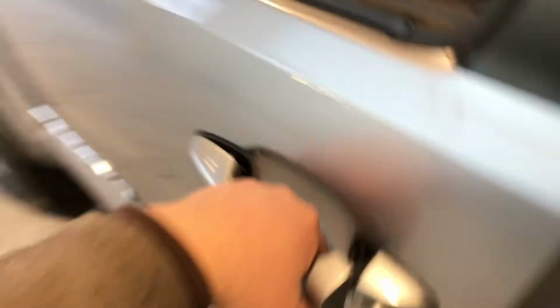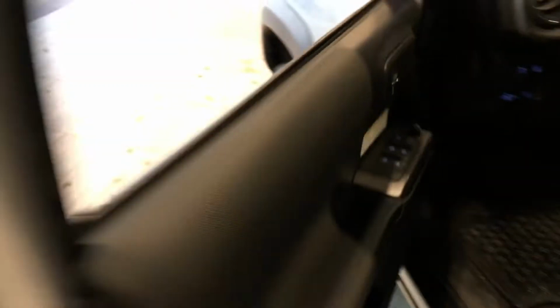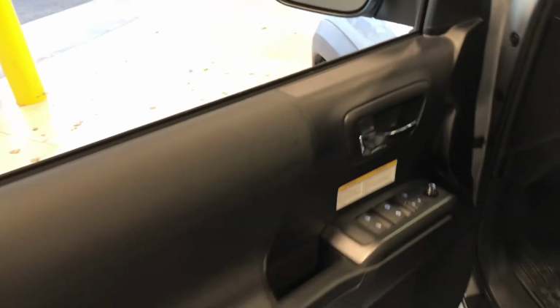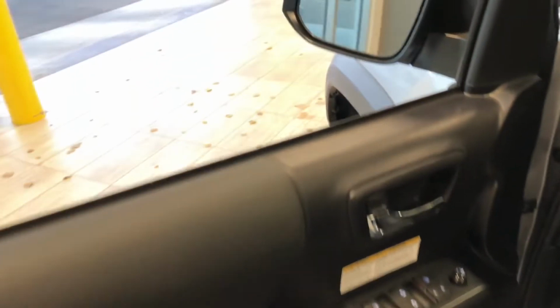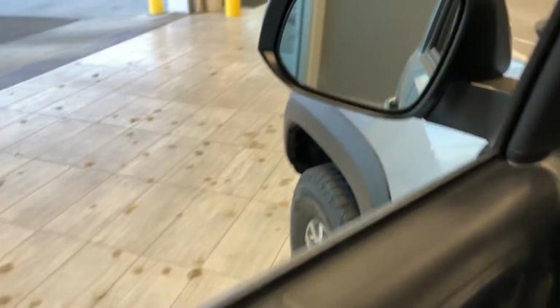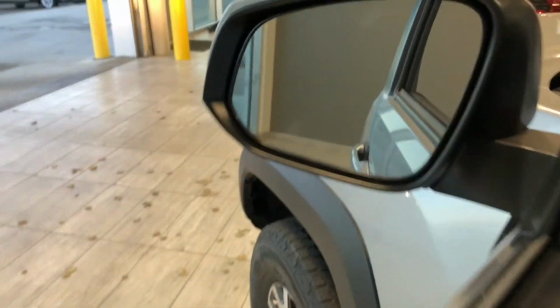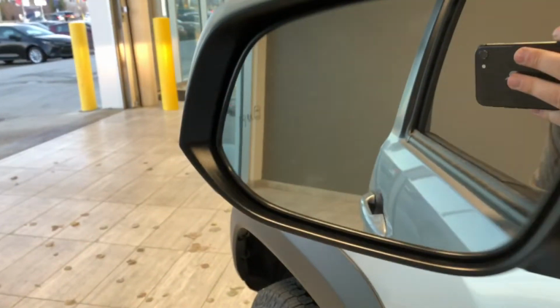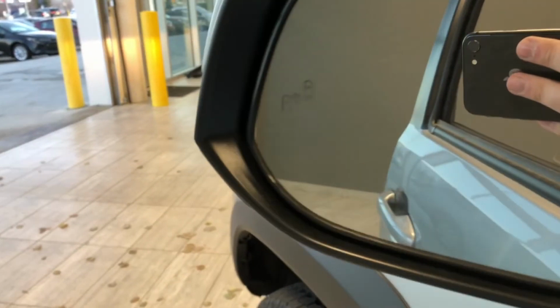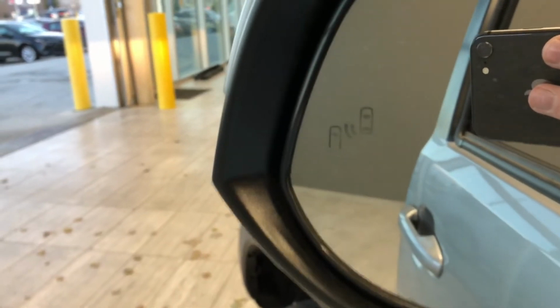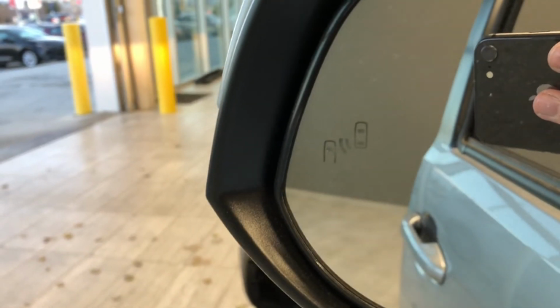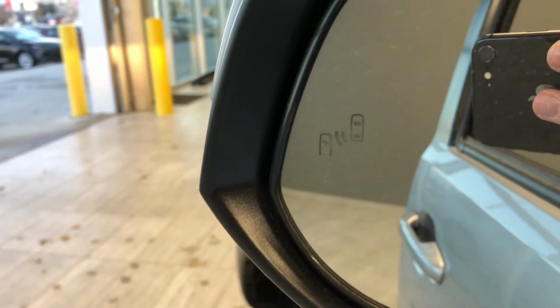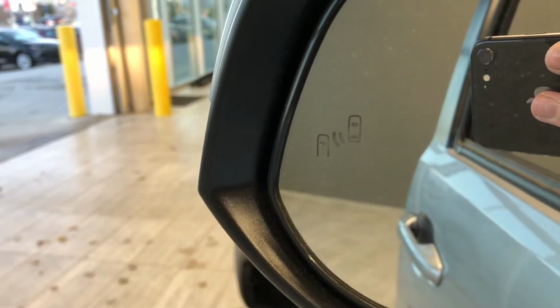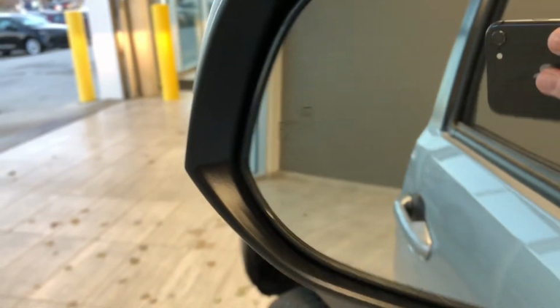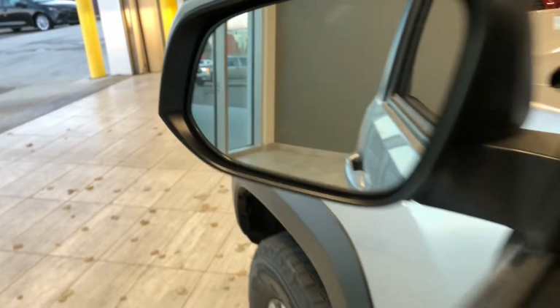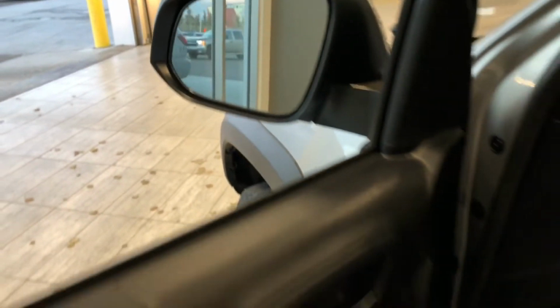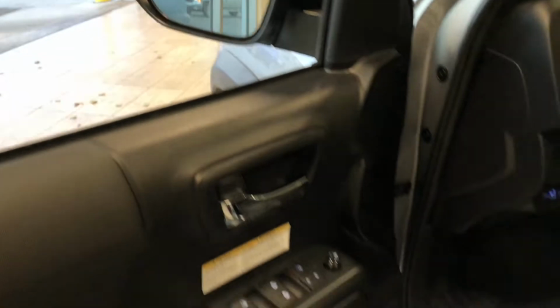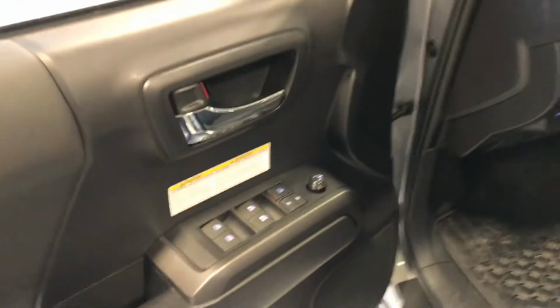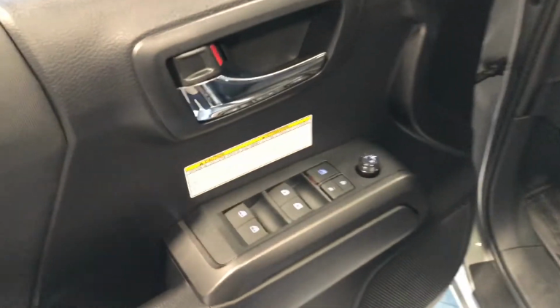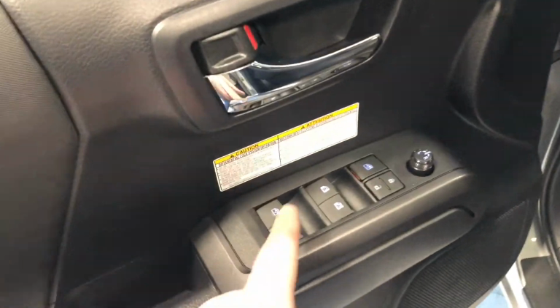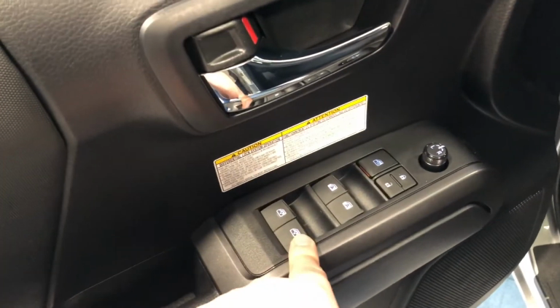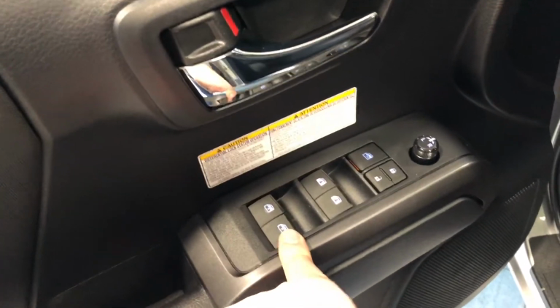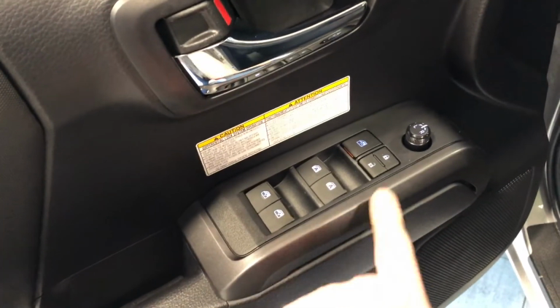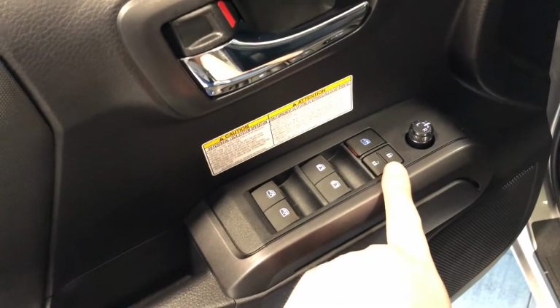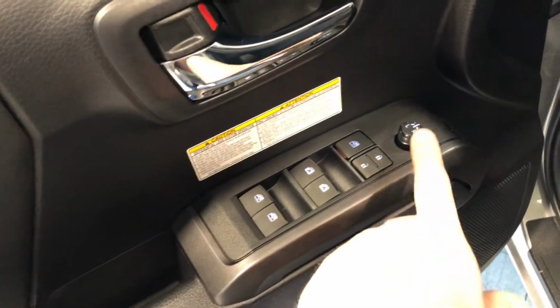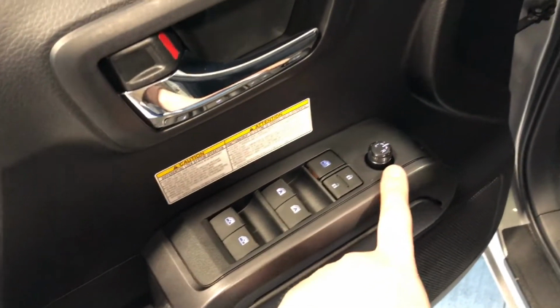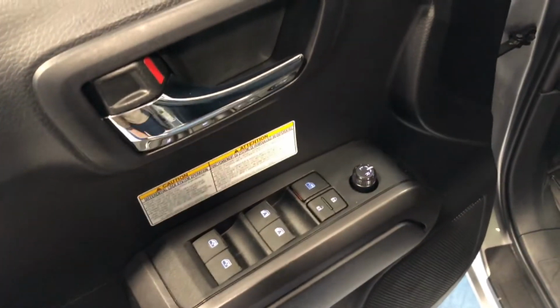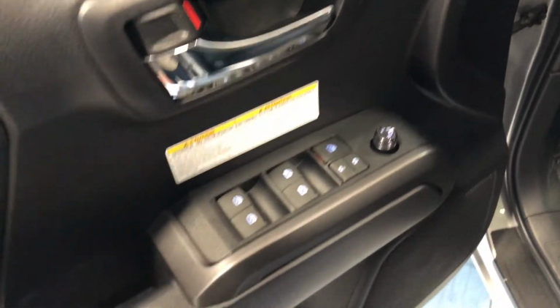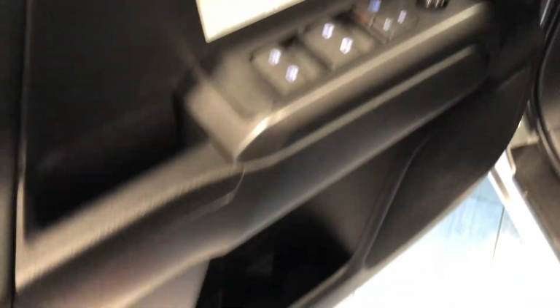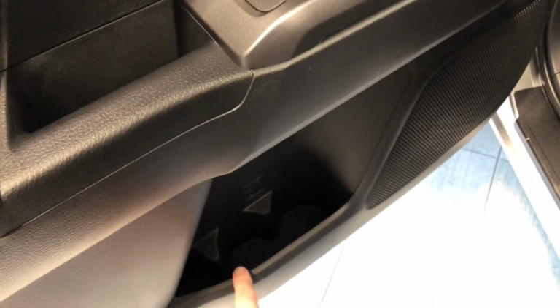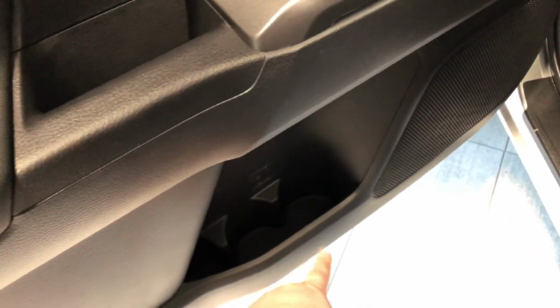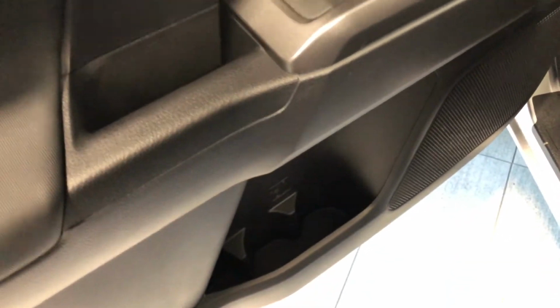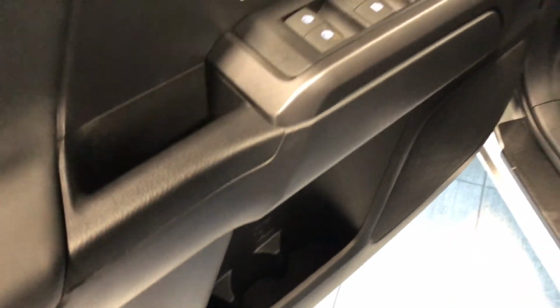On the side here you can see the blind spot monitoring system. Taking a look inside, right on top of the door you have your power windows, power locks, and power adjustable side mirrors, with a little bit of storage space on the bottom of the door.